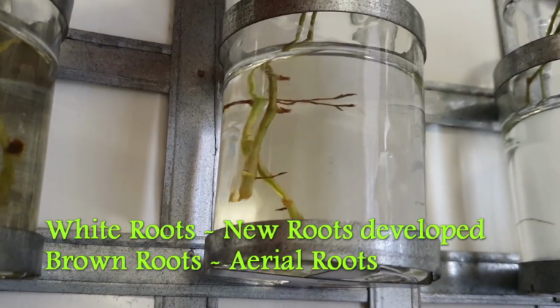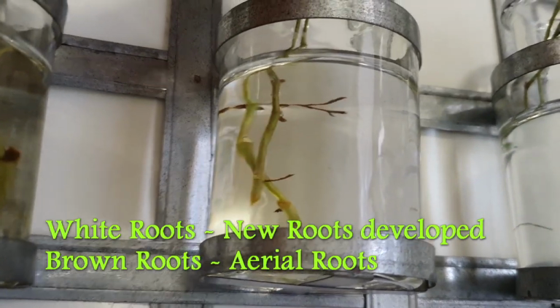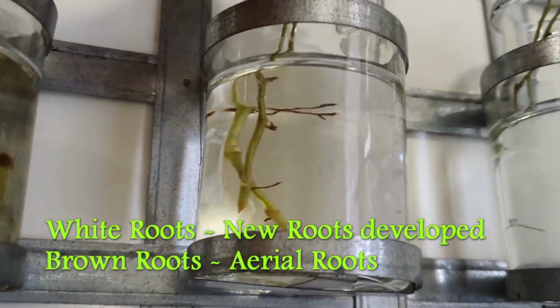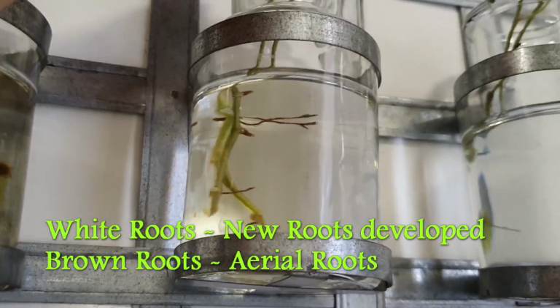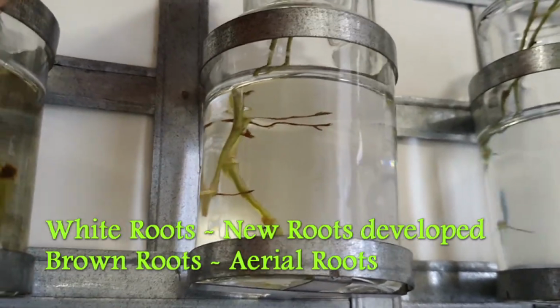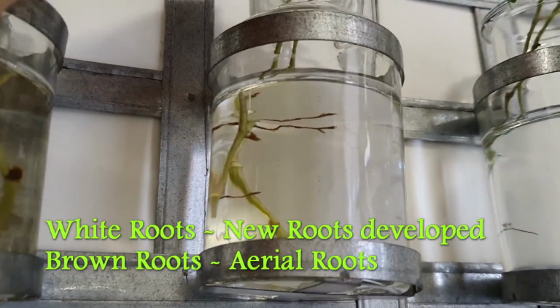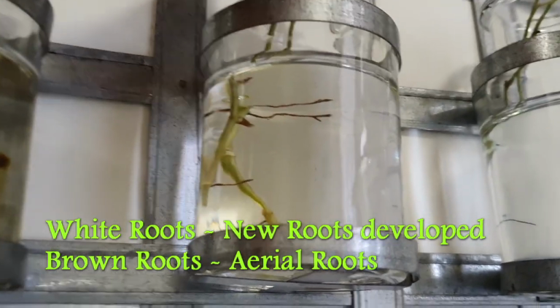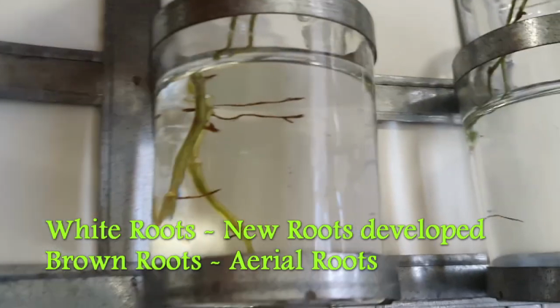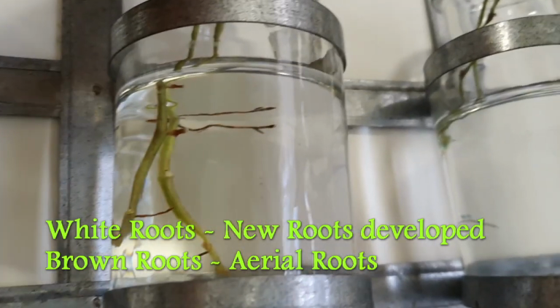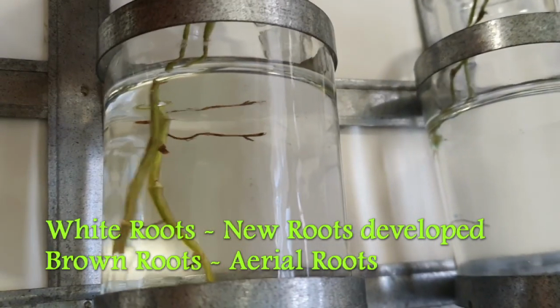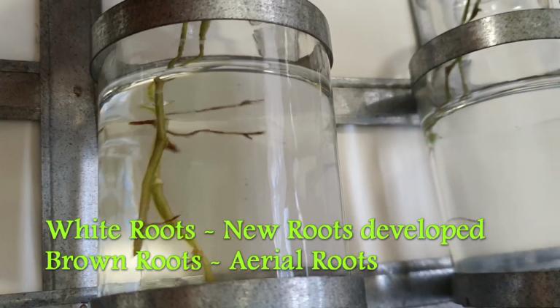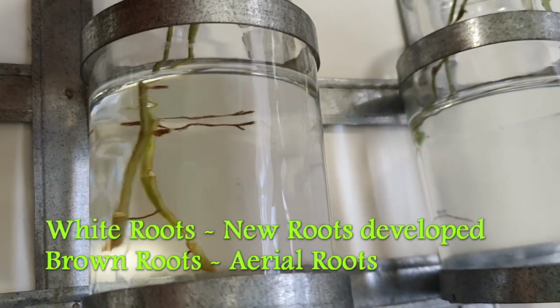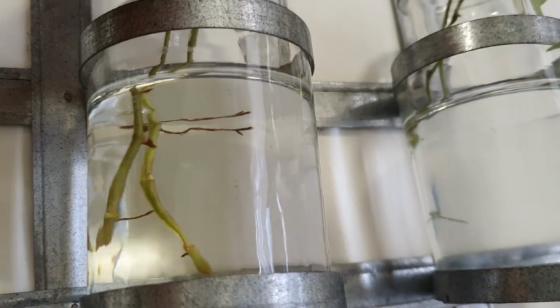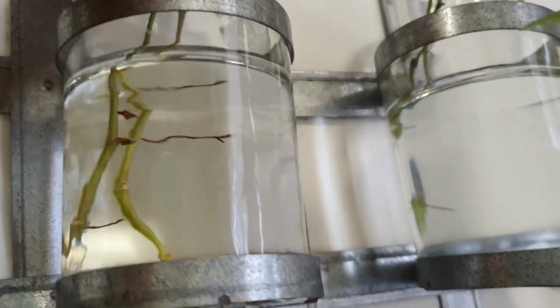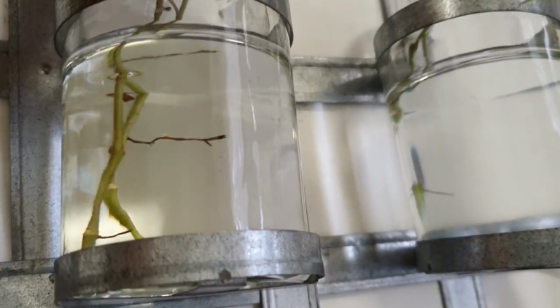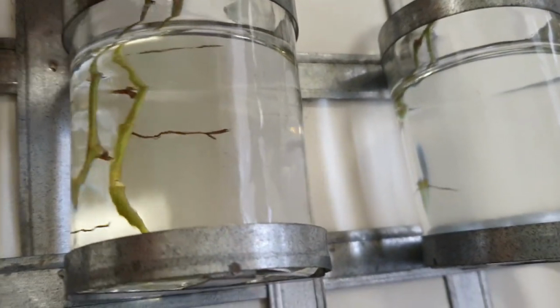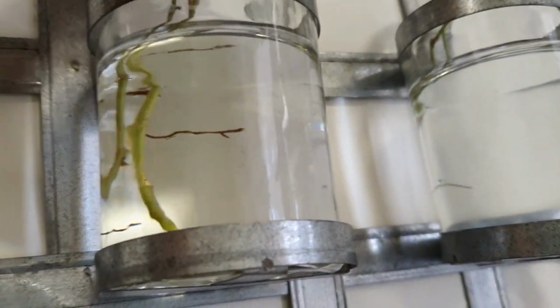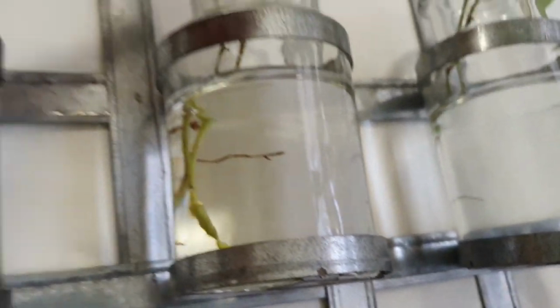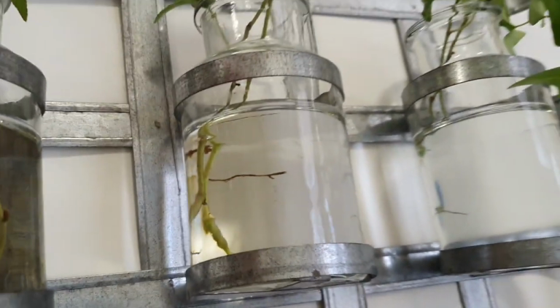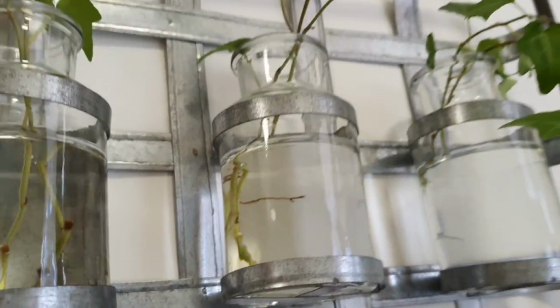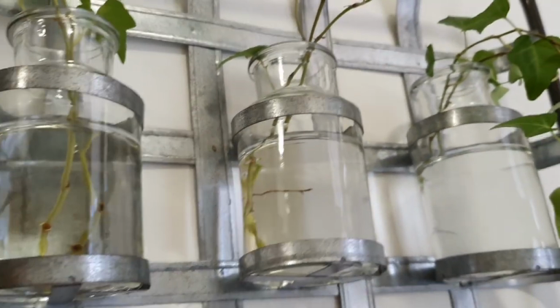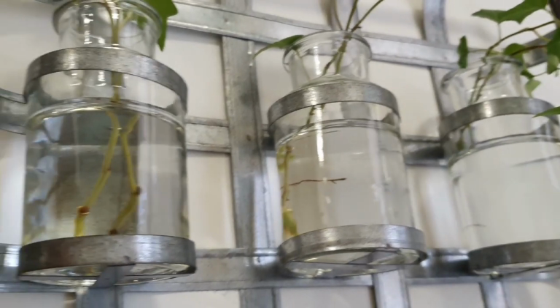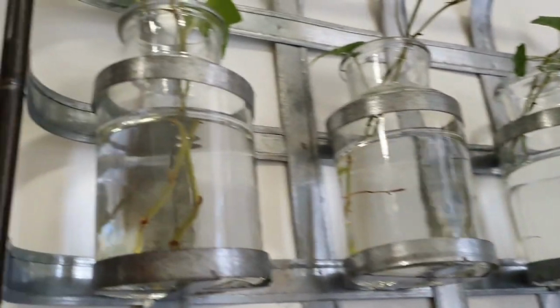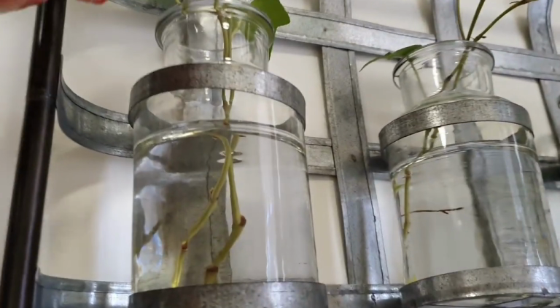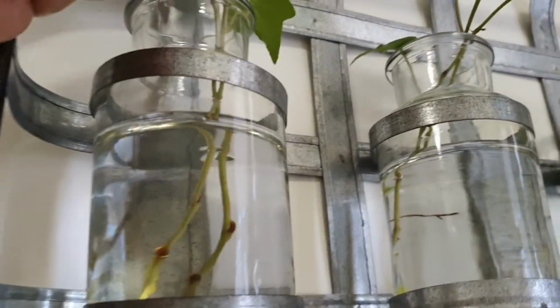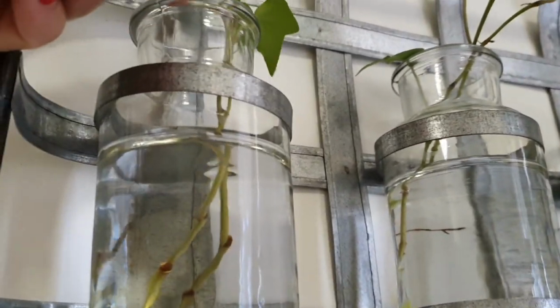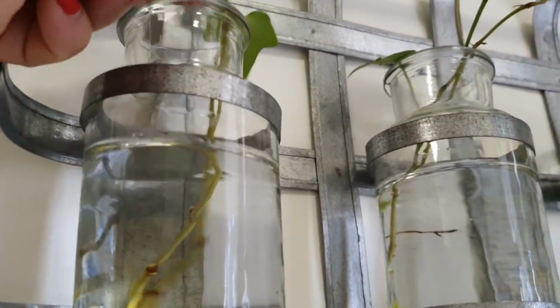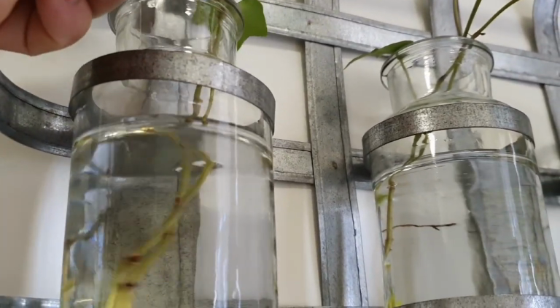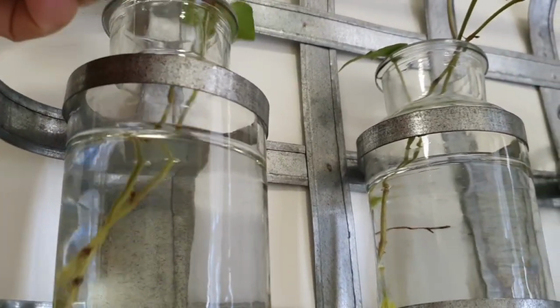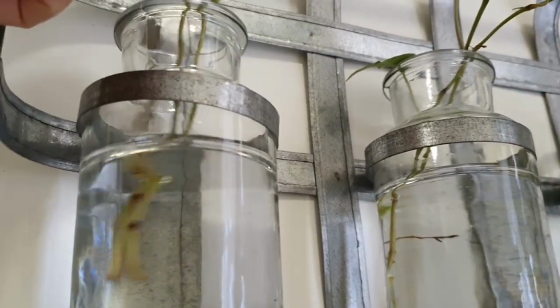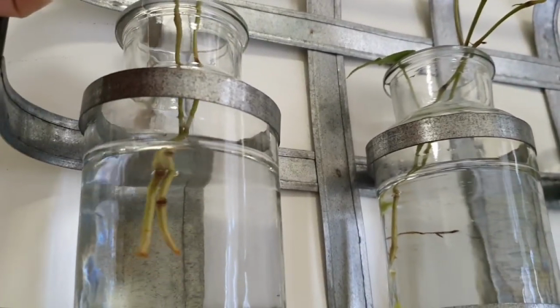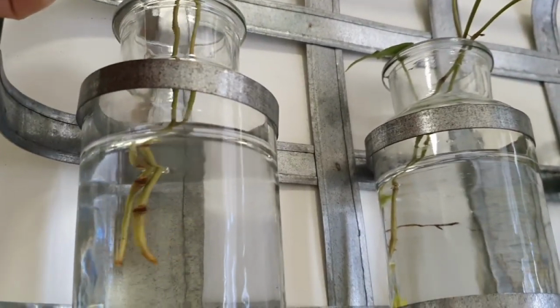We can use the new underground roots — the white ones are the new underground roots. The brown roots that you see here are the aerial roots, which are already a part of the plant's stem. The aerial roots help the plant climb on any supporting structure.